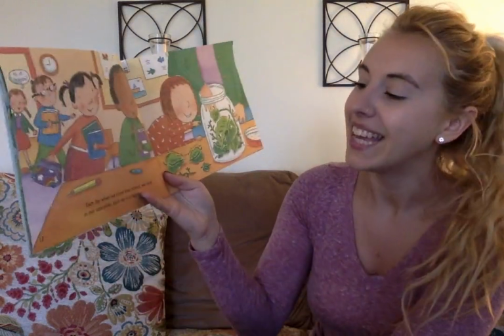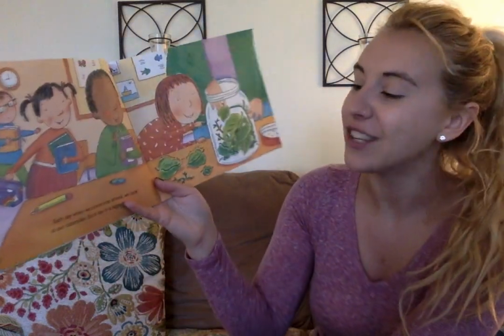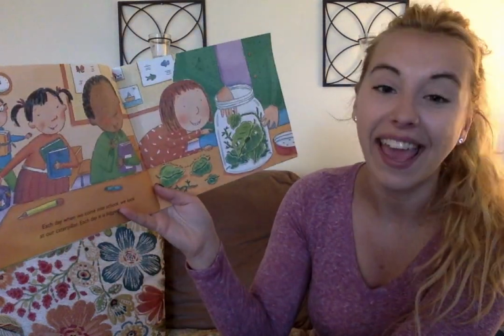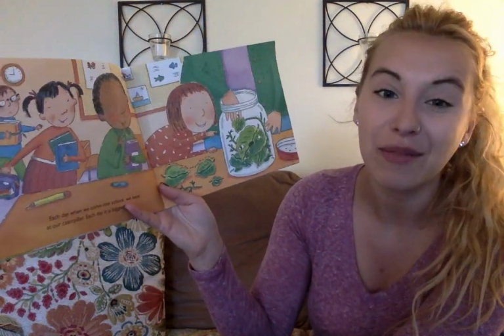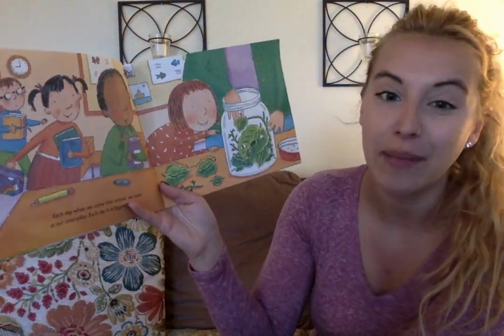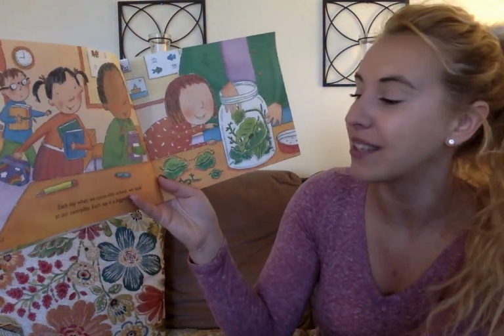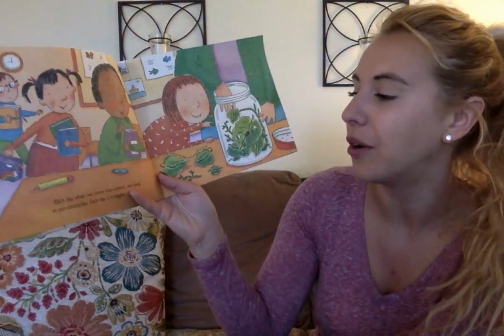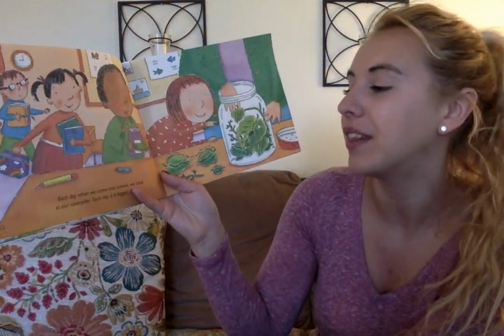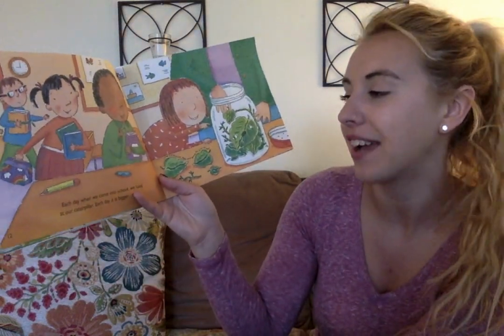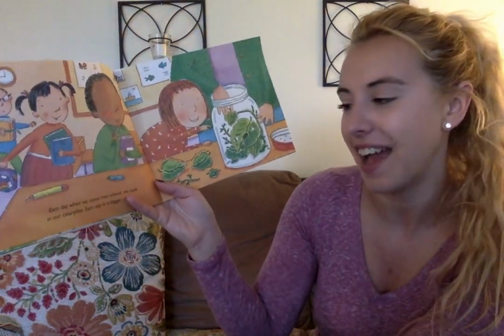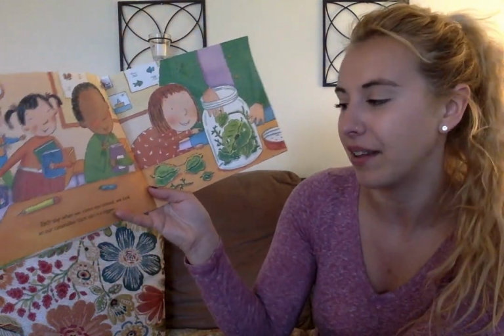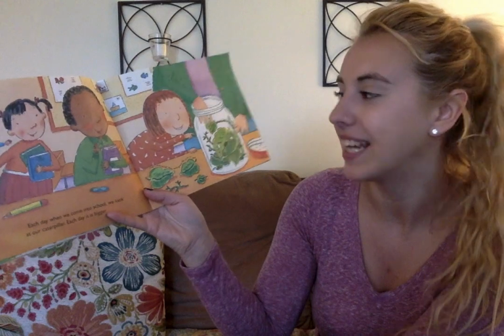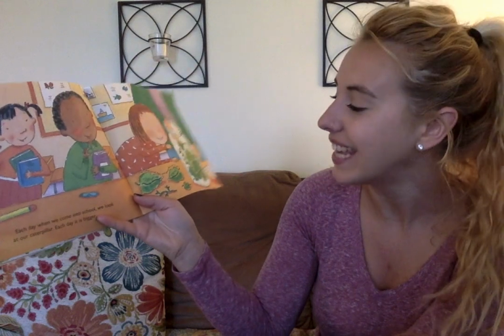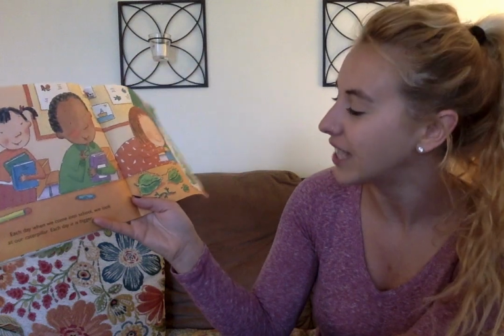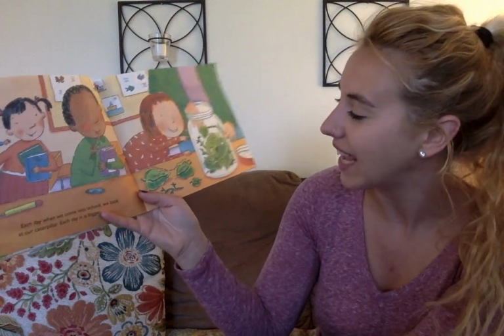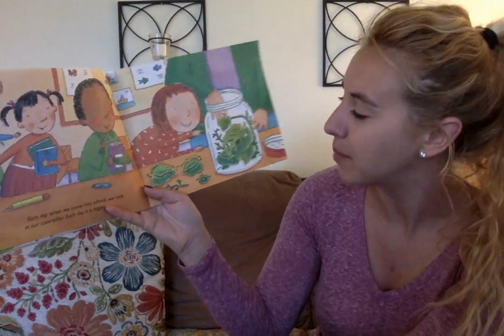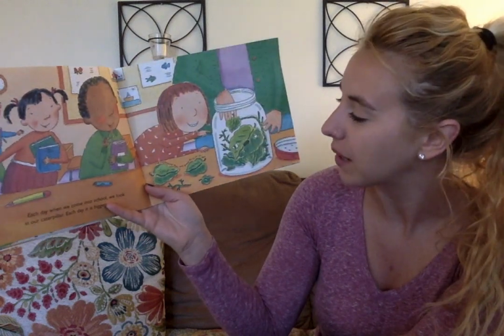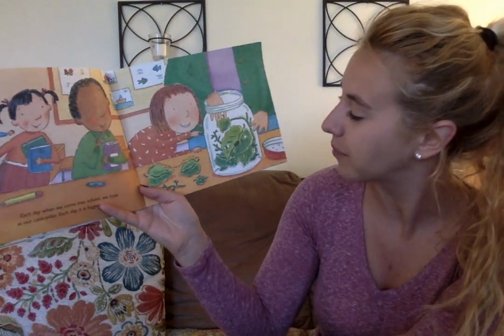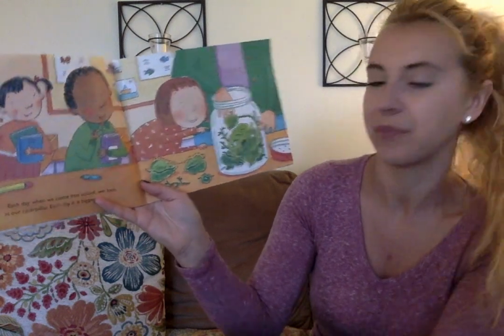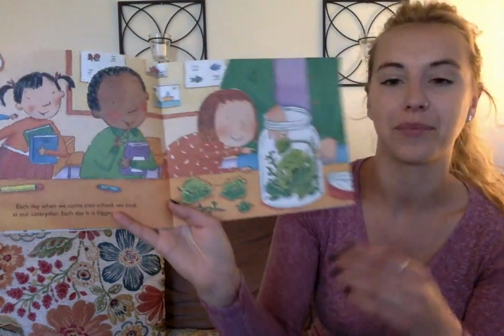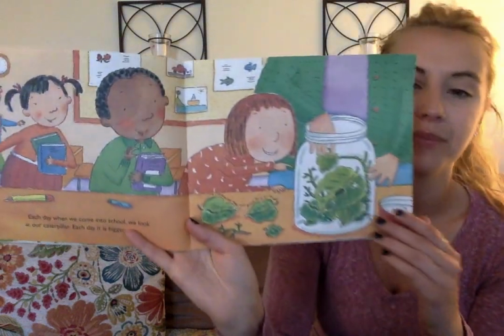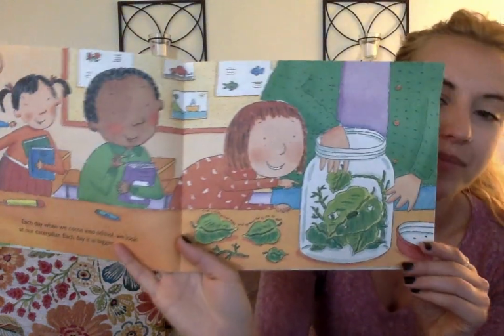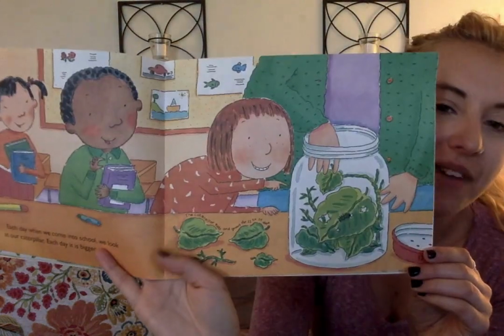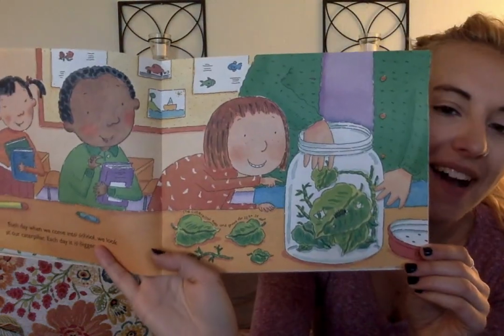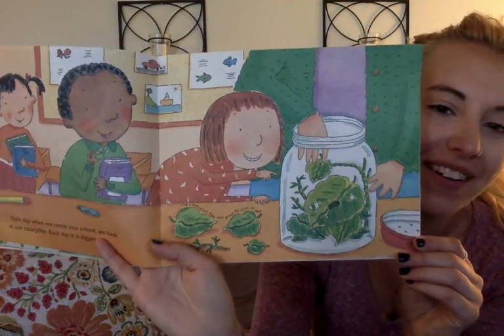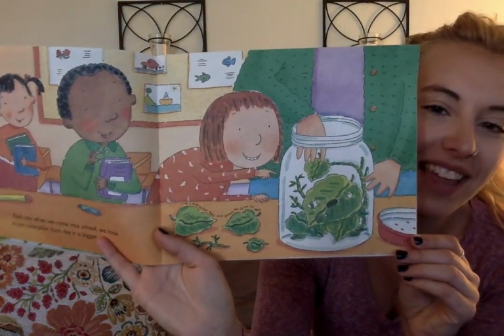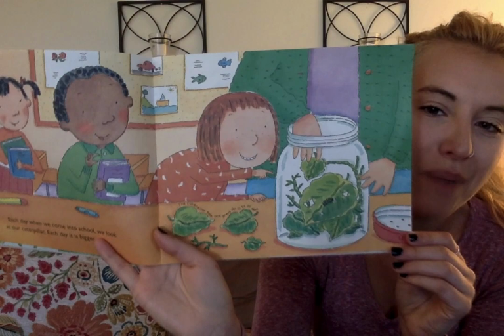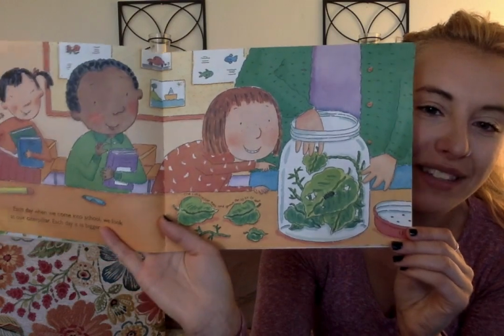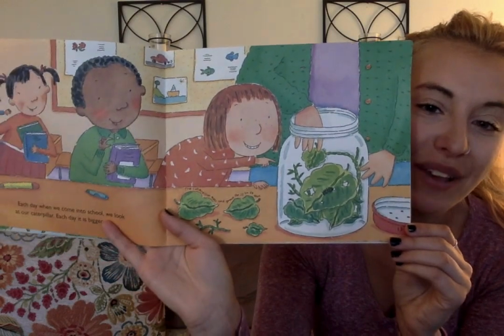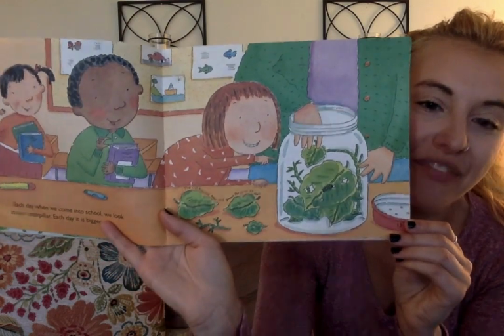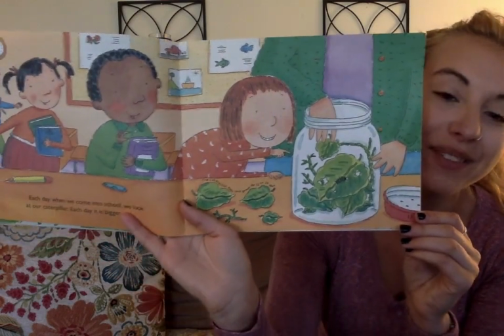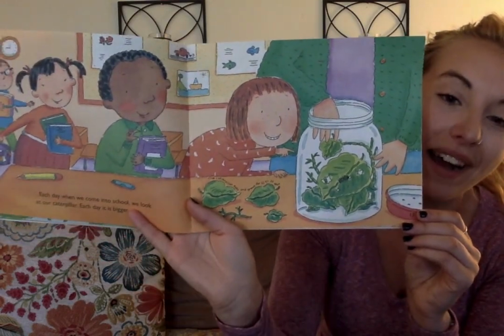A caterpillar's job is to eat and eat and eat so it will grow and grow and grow. Each day when we come into school, we look at our caterpillar. Each day it is bigger. That's probably so fun to watch.